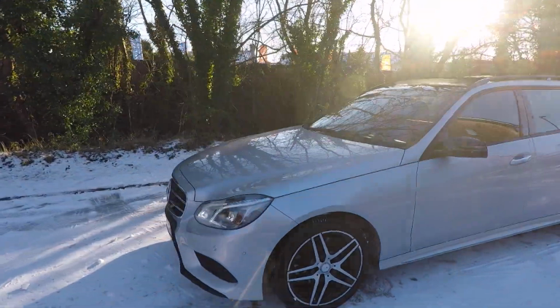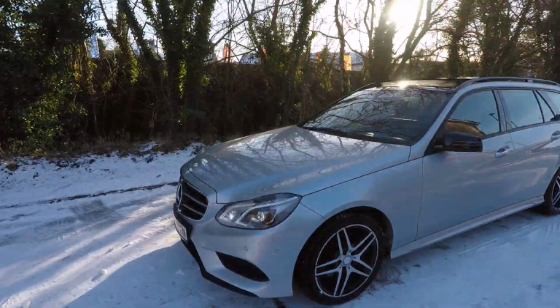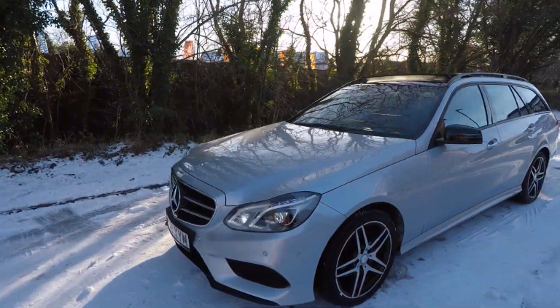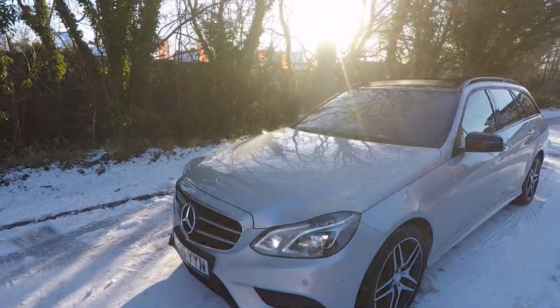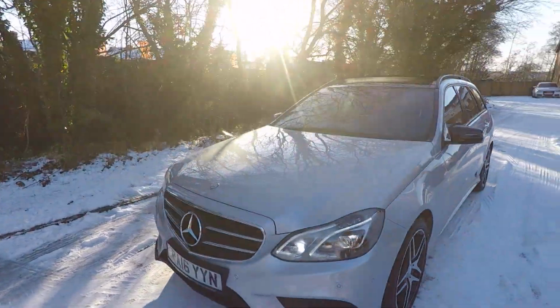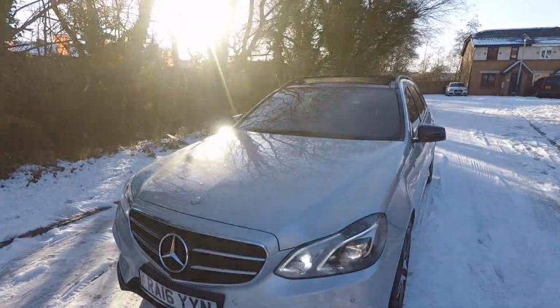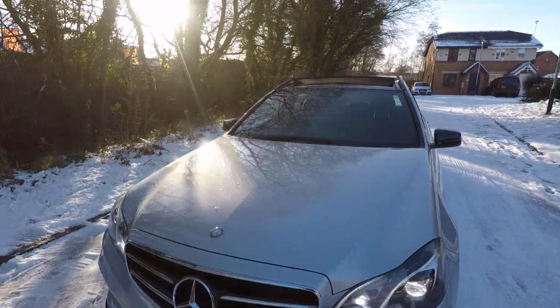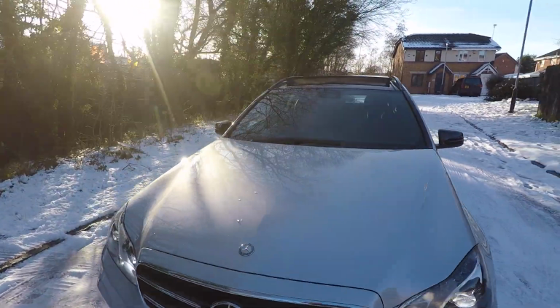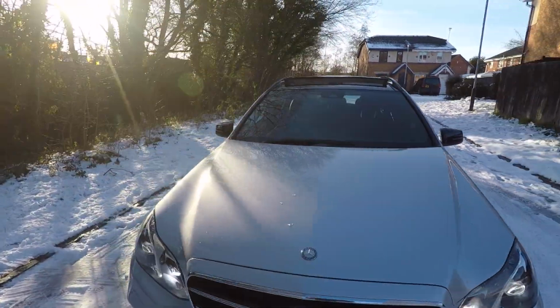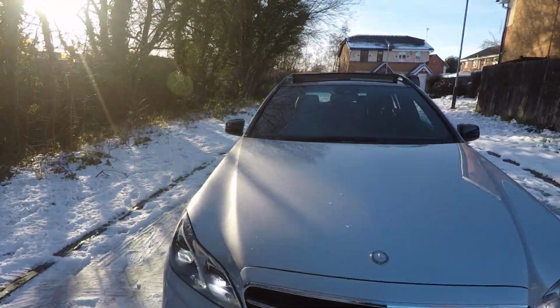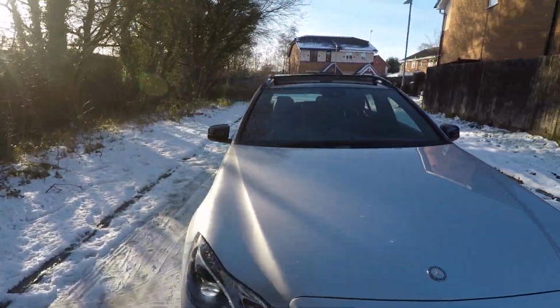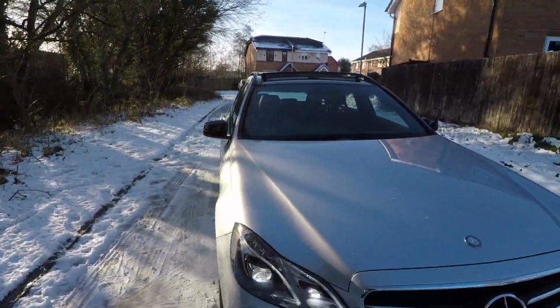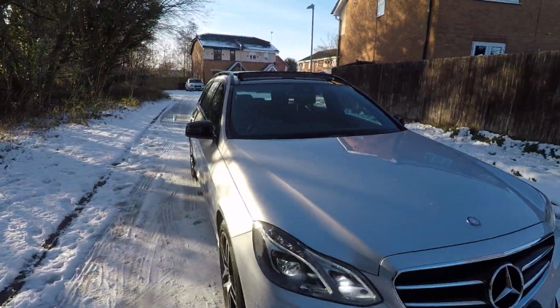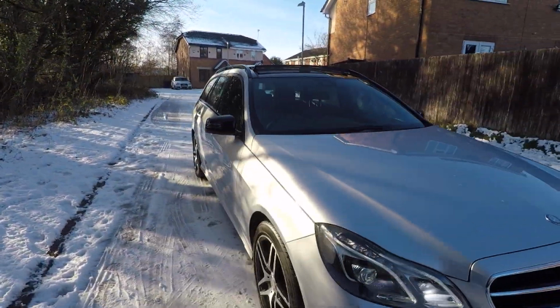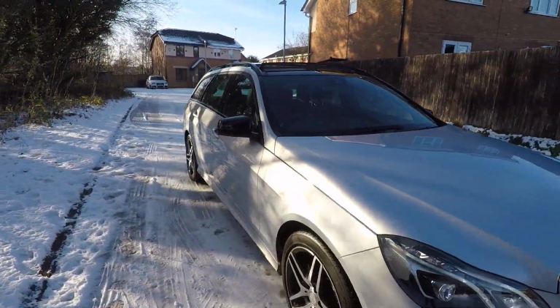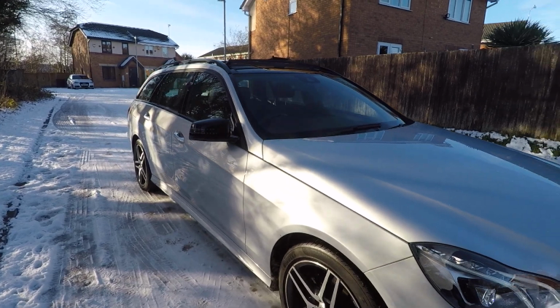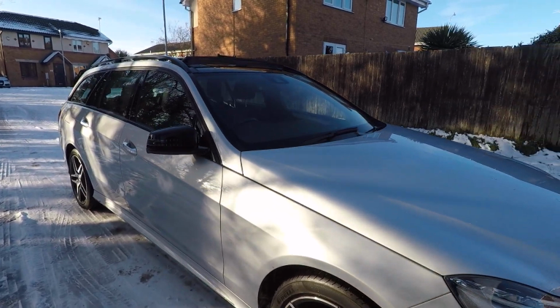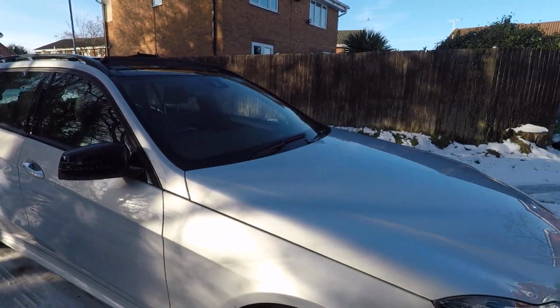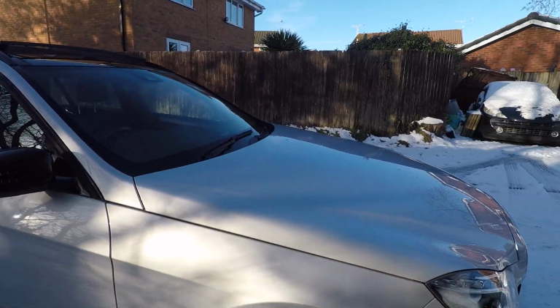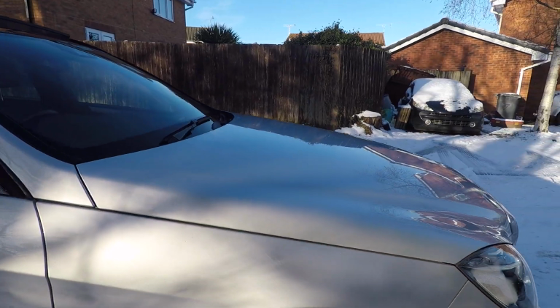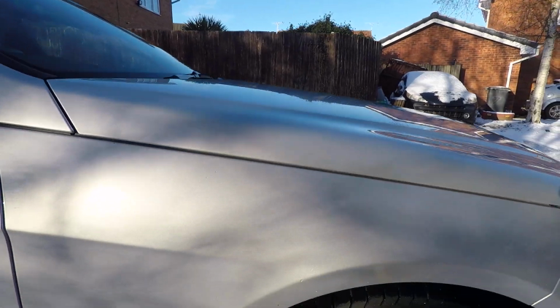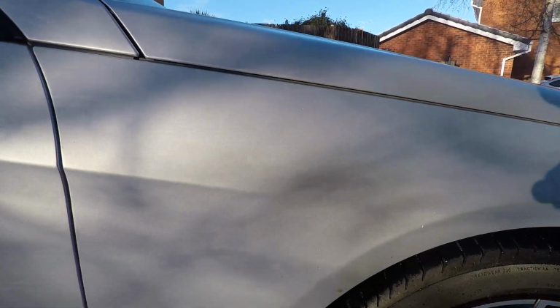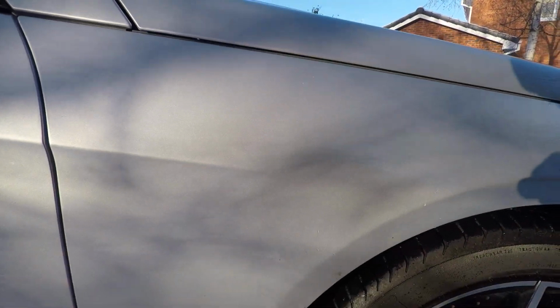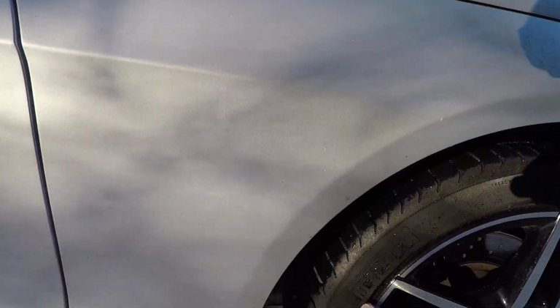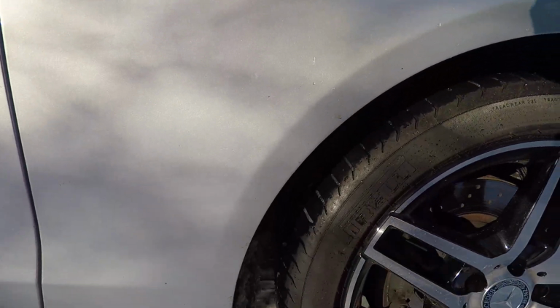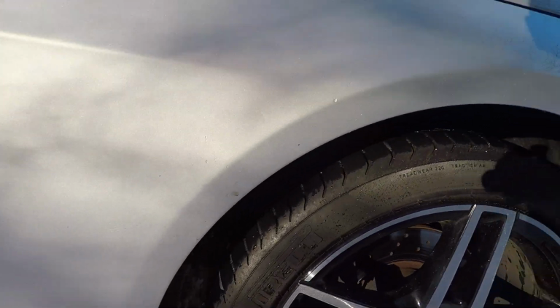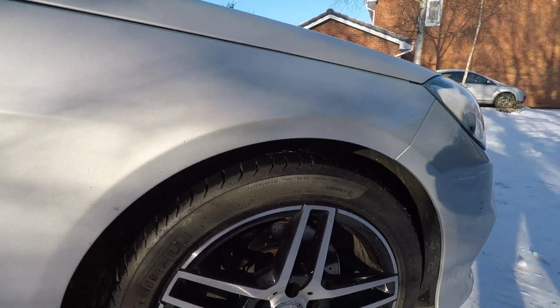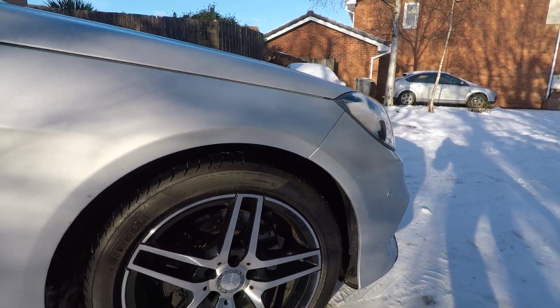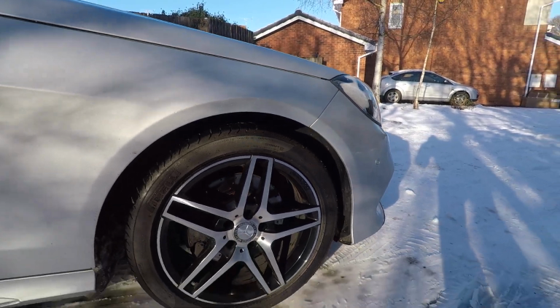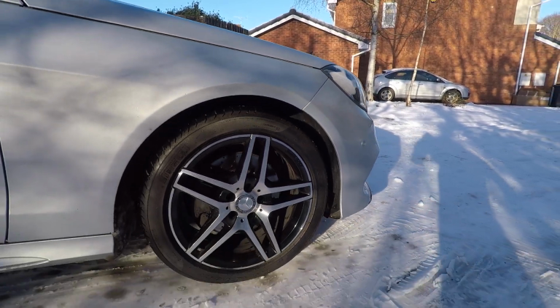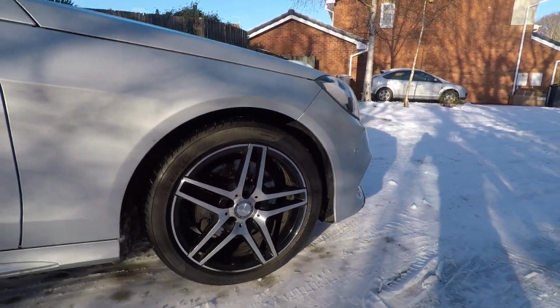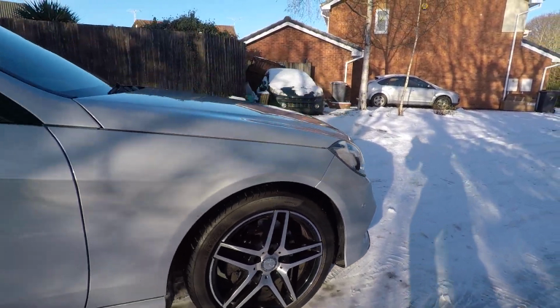I can't see any cosmetic damage on the car anywhere. The wheels are very clean, the bodywork is really nice and tidy. I'm struggling a bit with the weather today, but the wheels are nice and clean as you can see there.